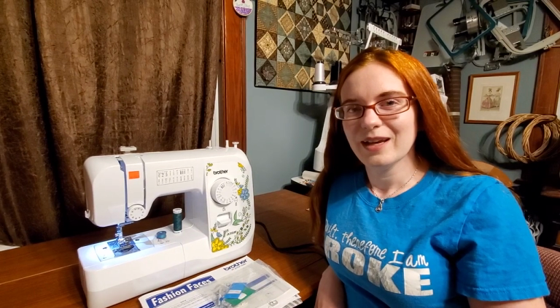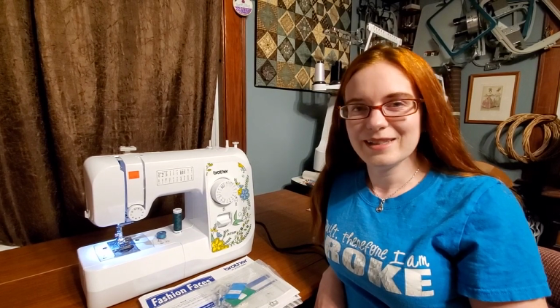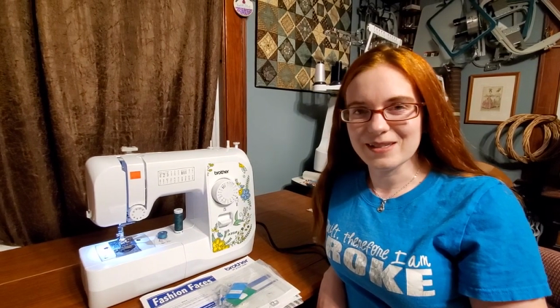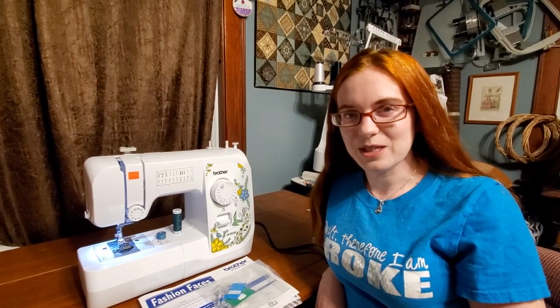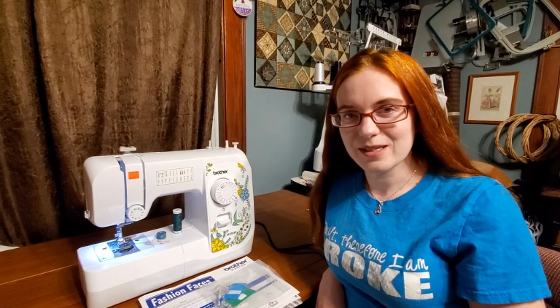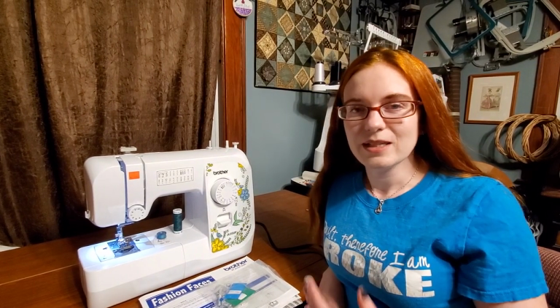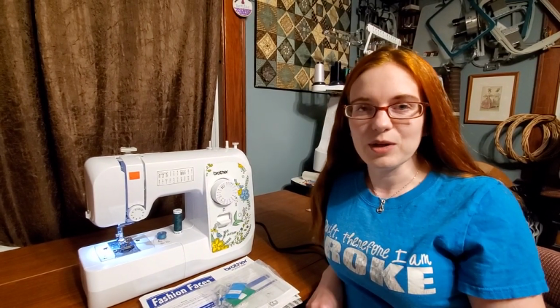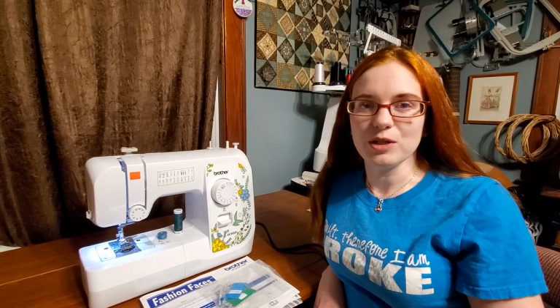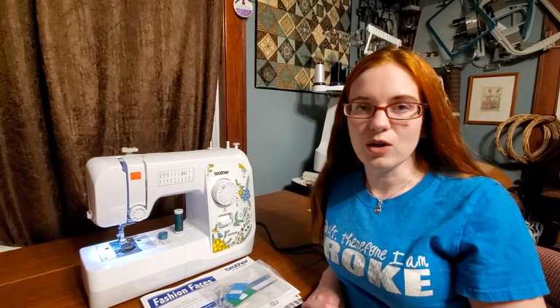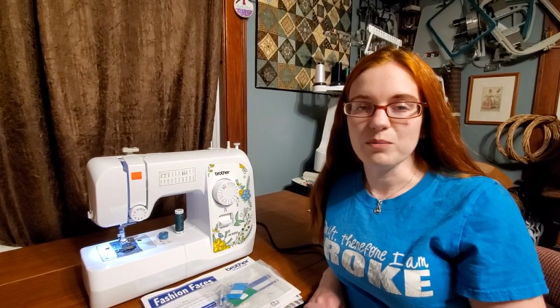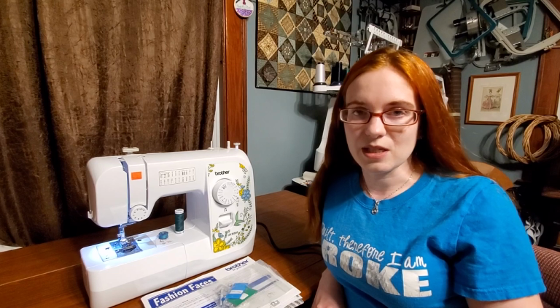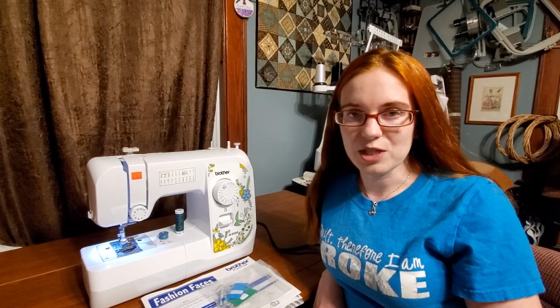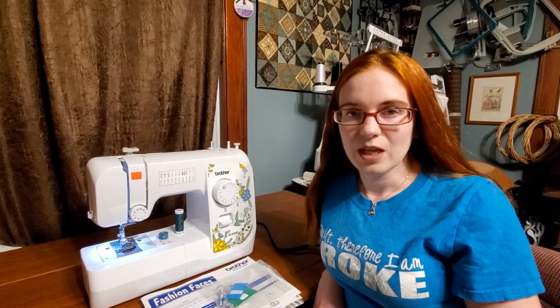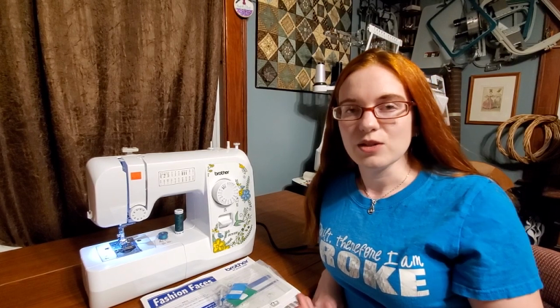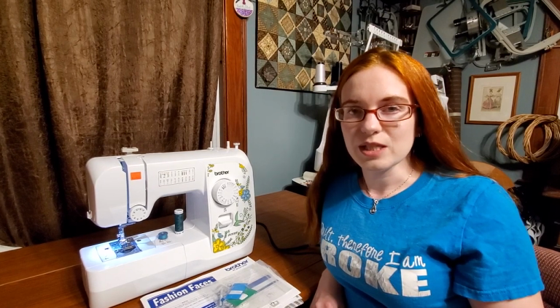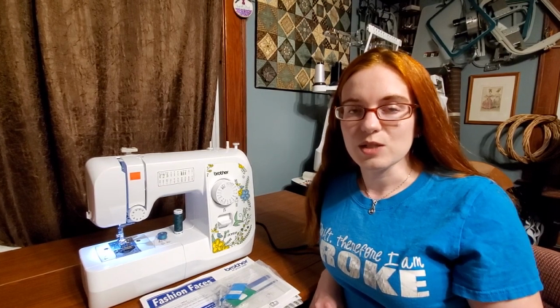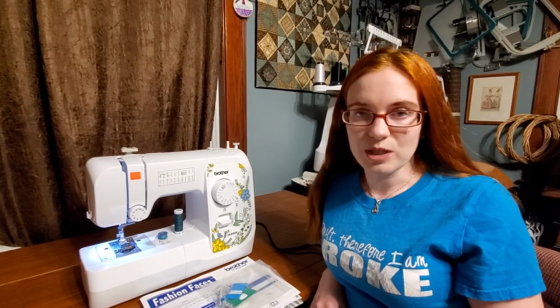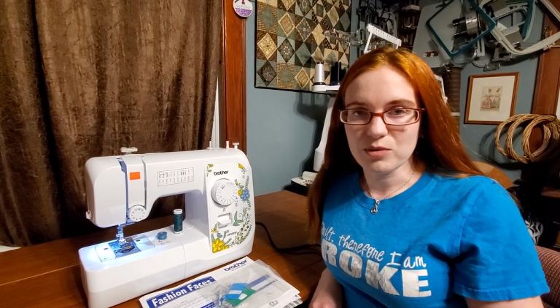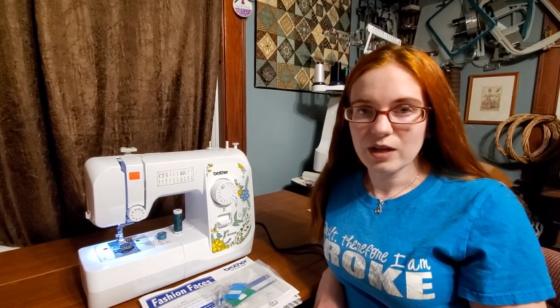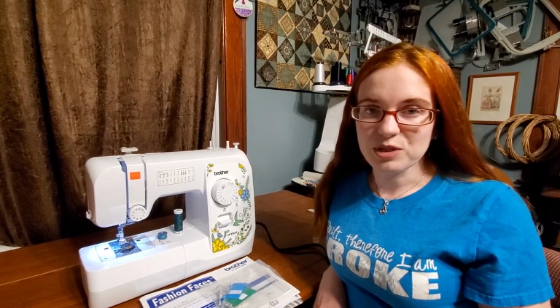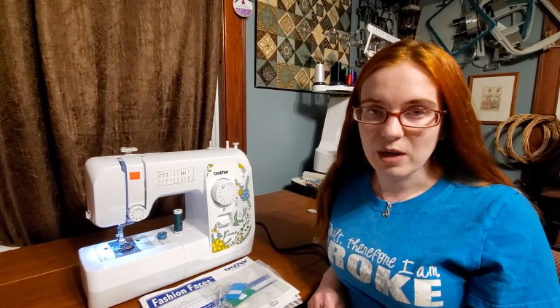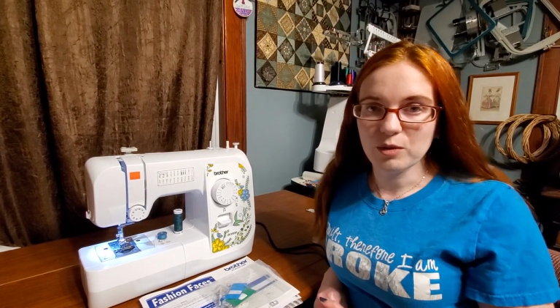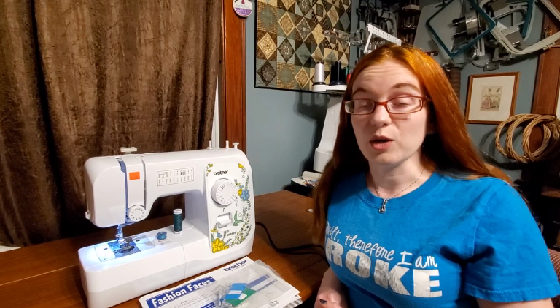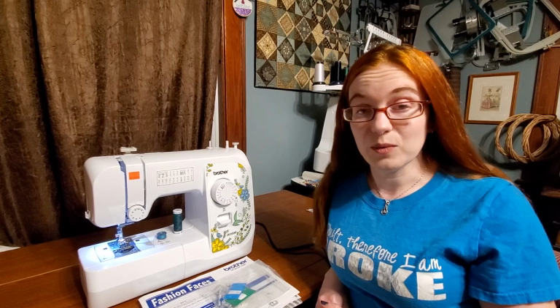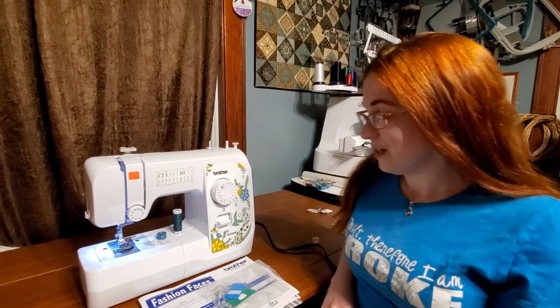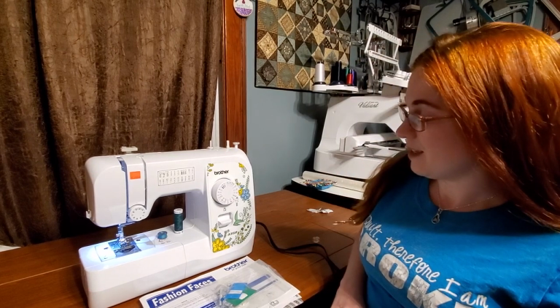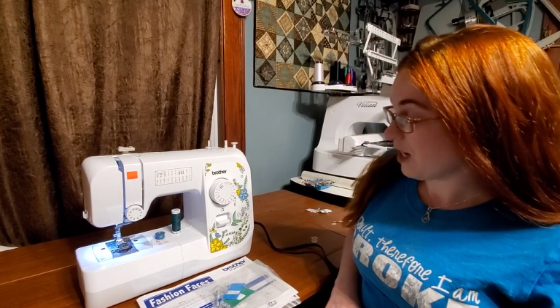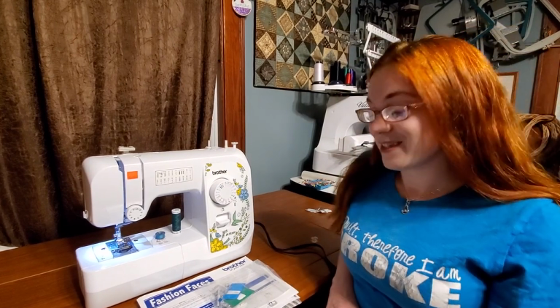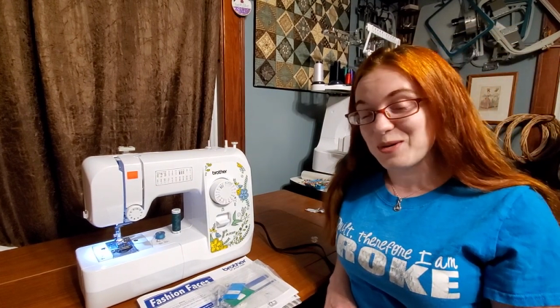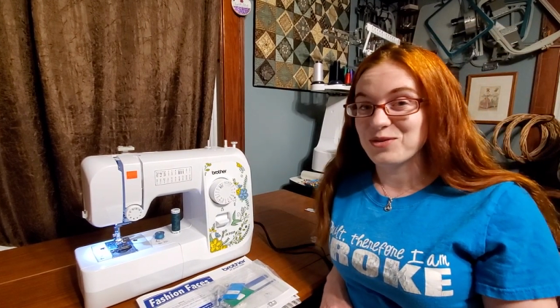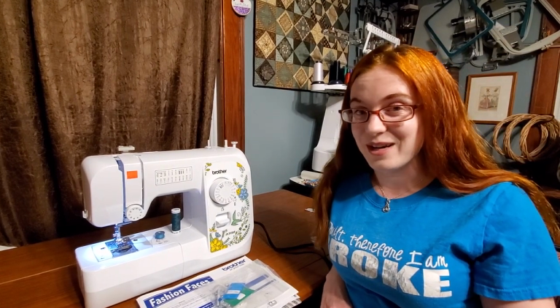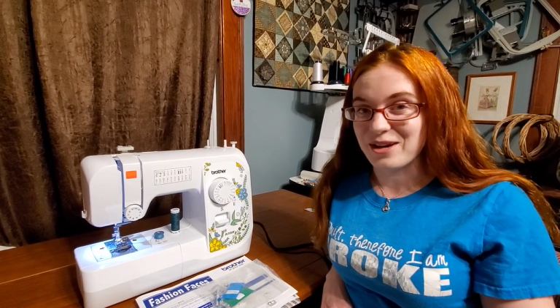Hi, this is Chelsea from Schillers. Today we're going to be going over a basic sewing machine. For this instance, we're going to be using a Brother, and this particular model we are working with is the JX3135F.